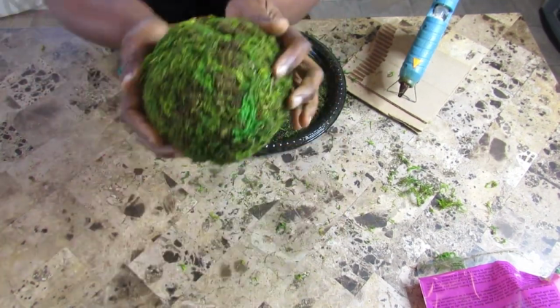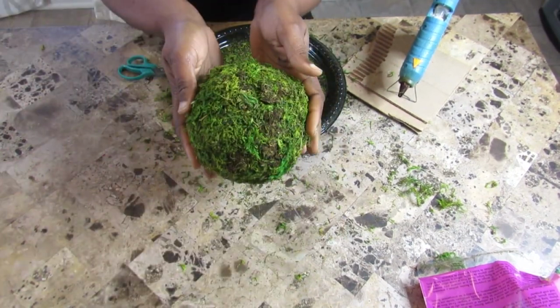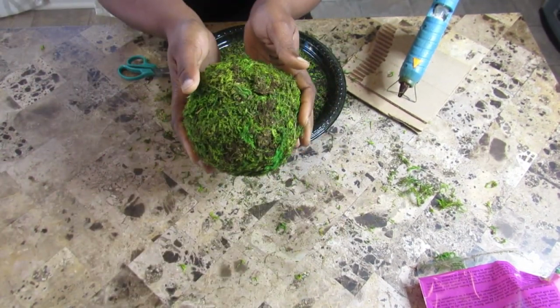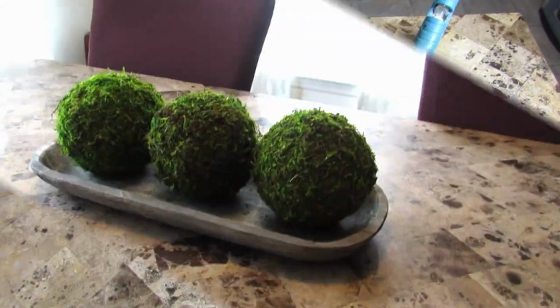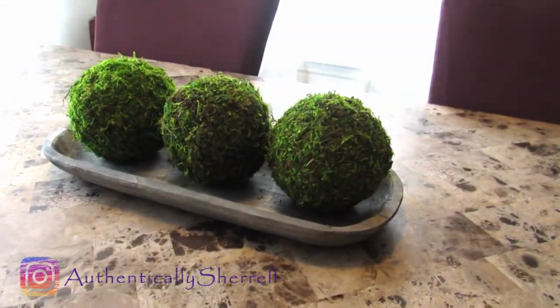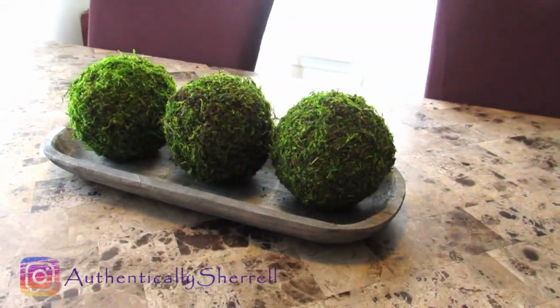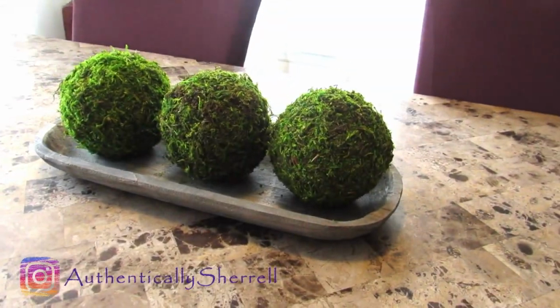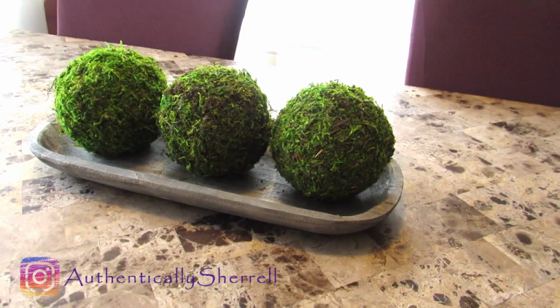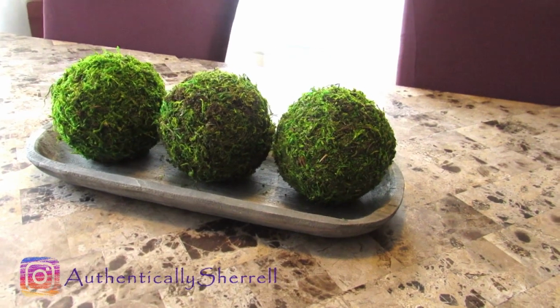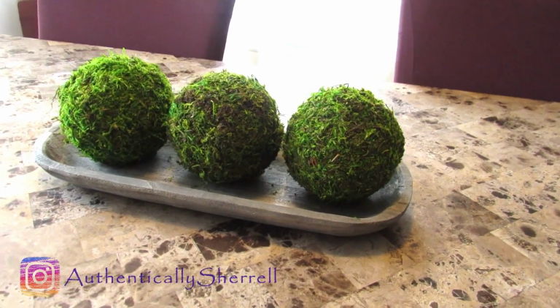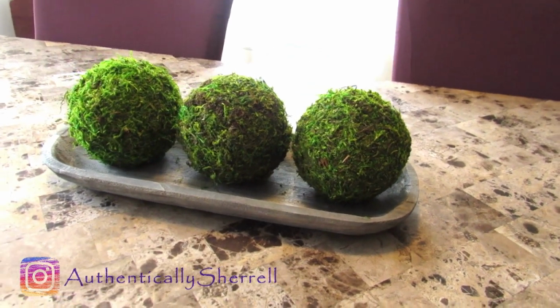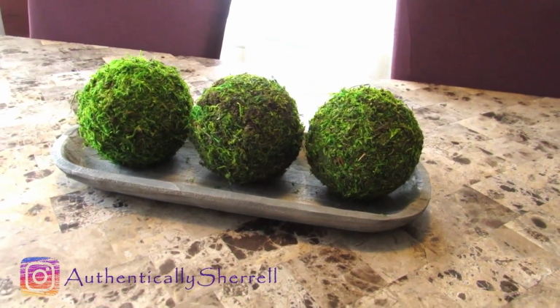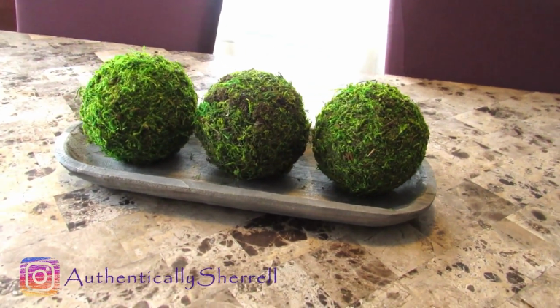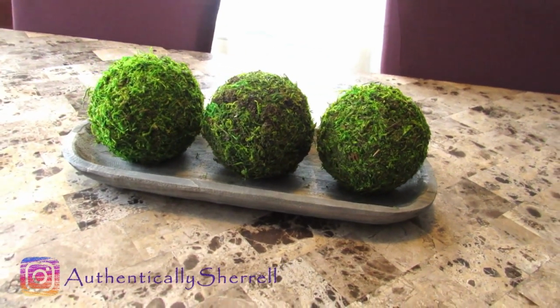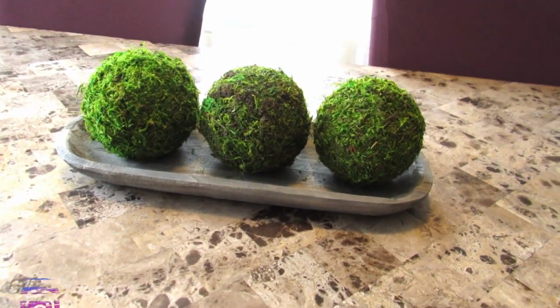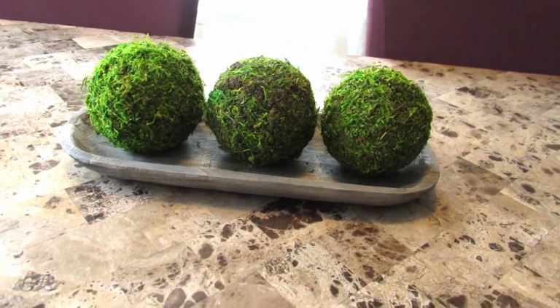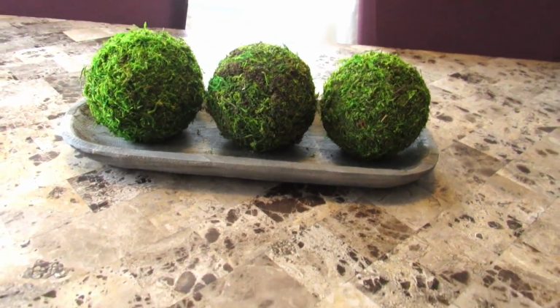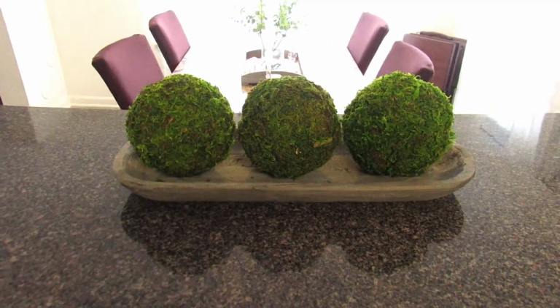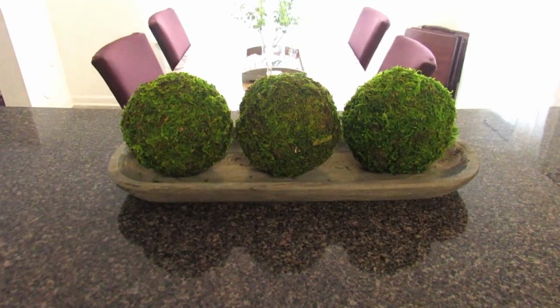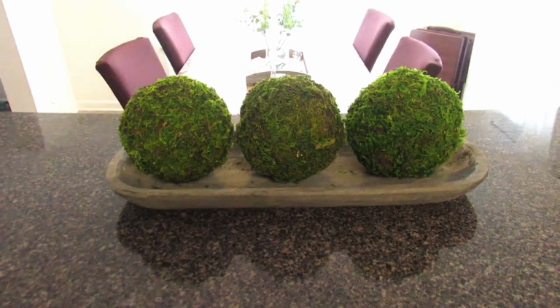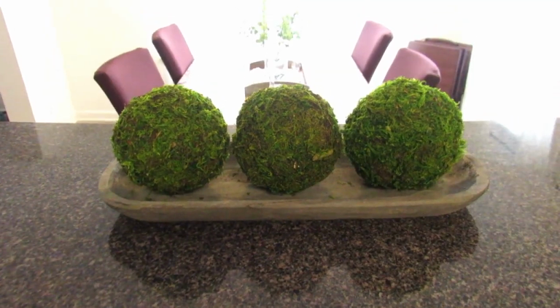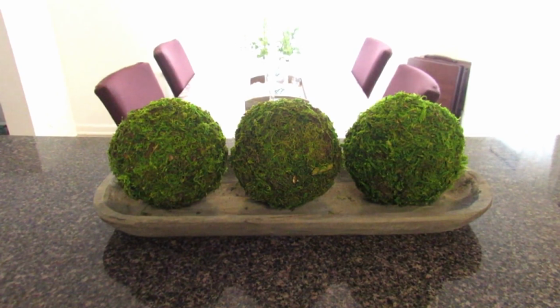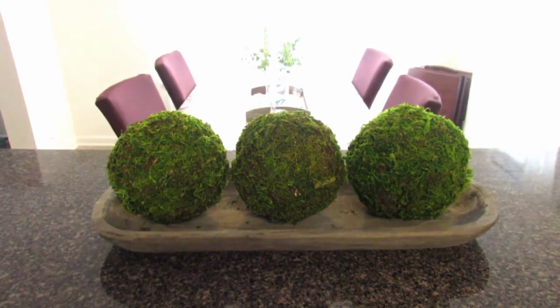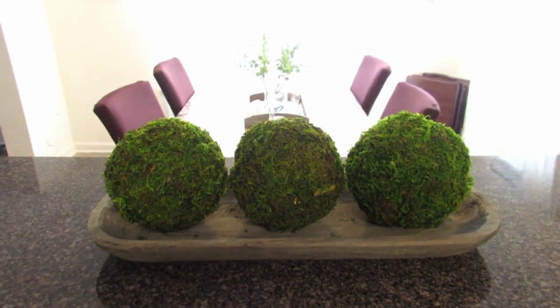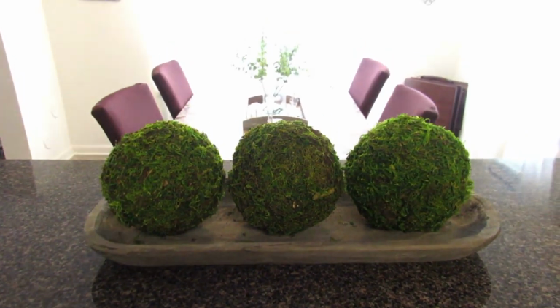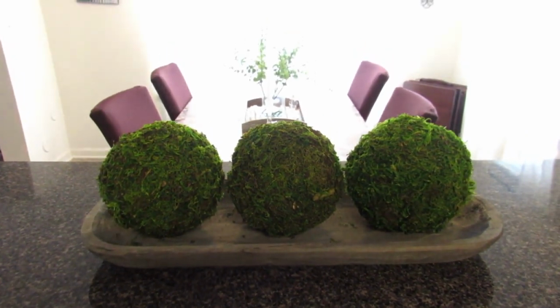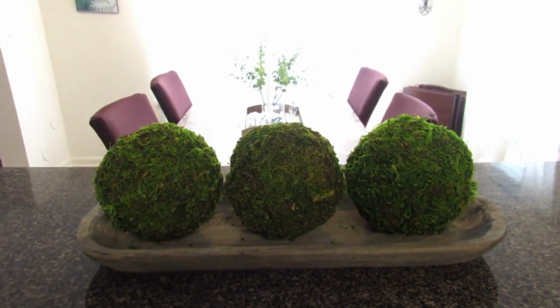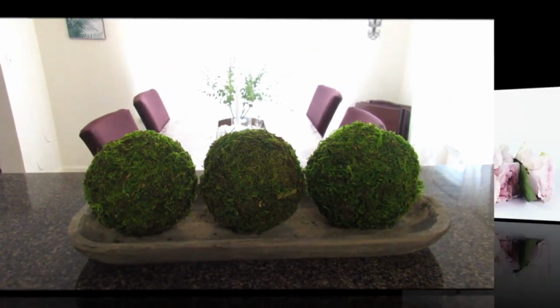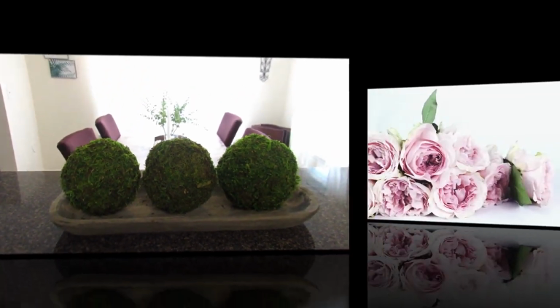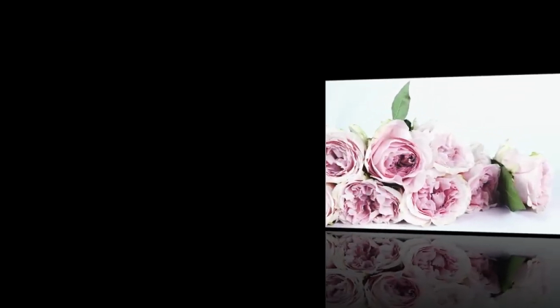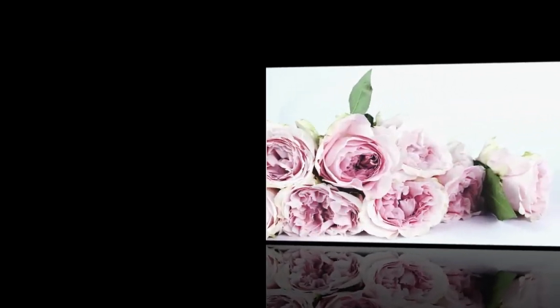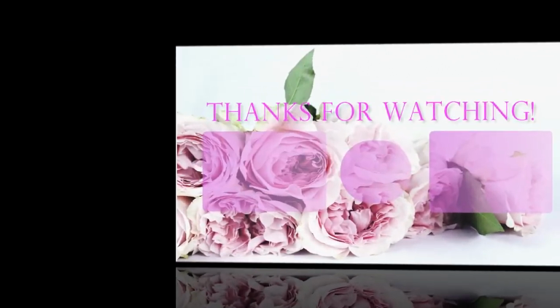Okay, still intact. Y'all, this looks so good on a kitchen table, on a kitchen bar. Thanks so much for watching. Until next time you guys, stay beautiful.